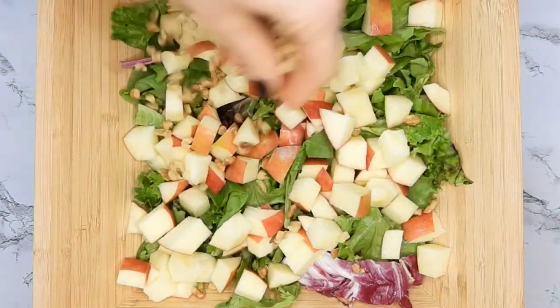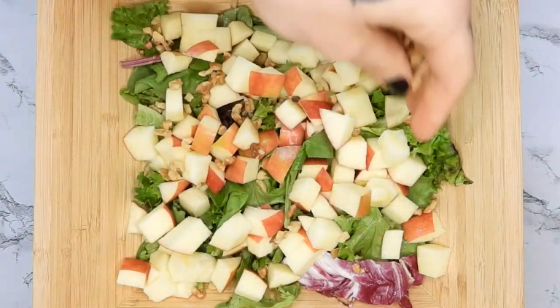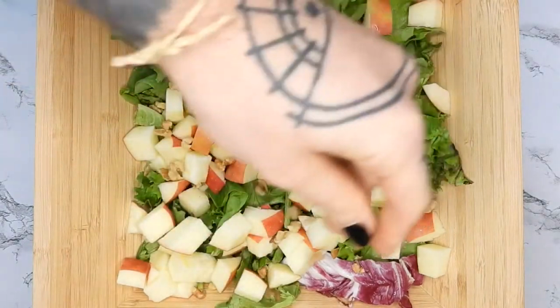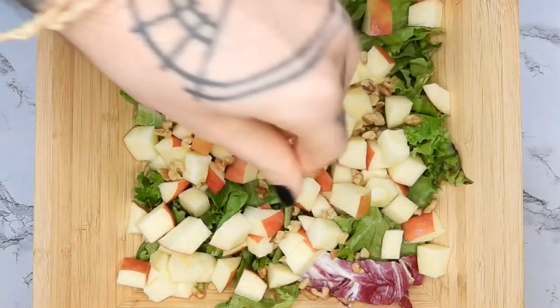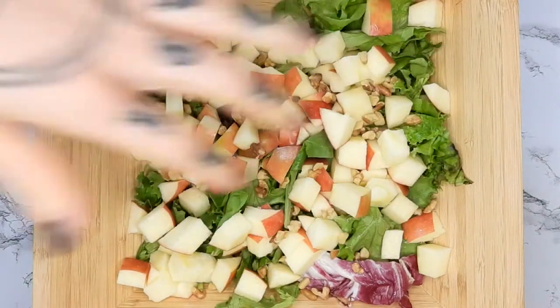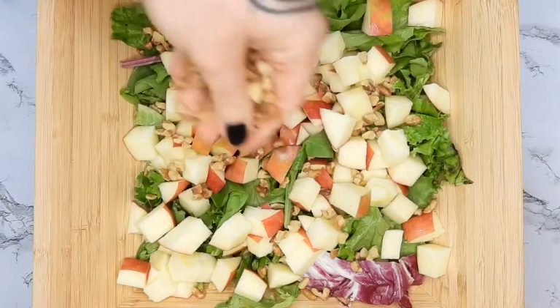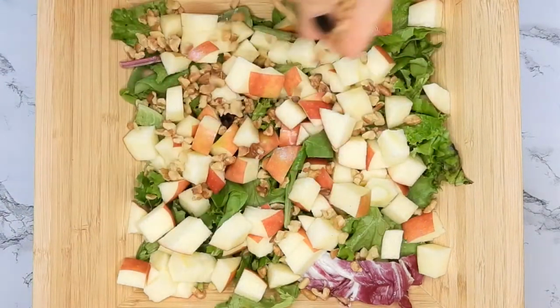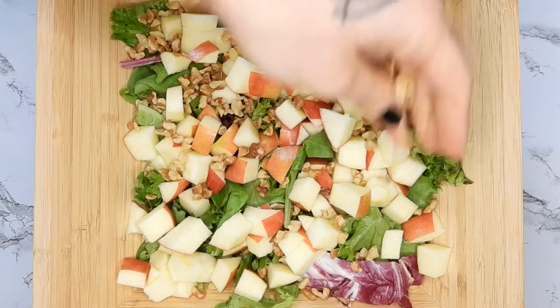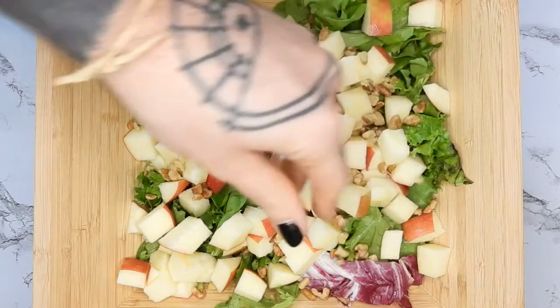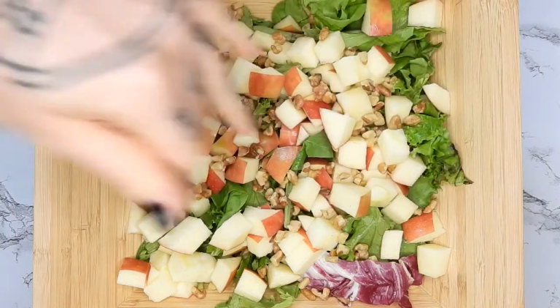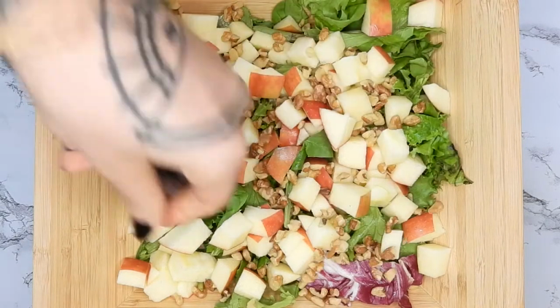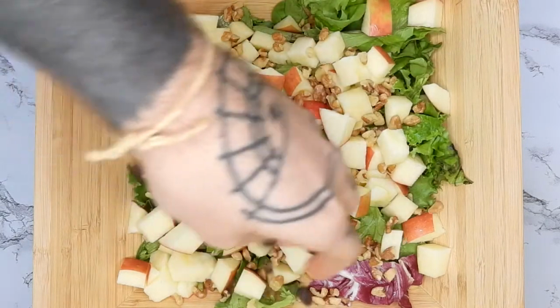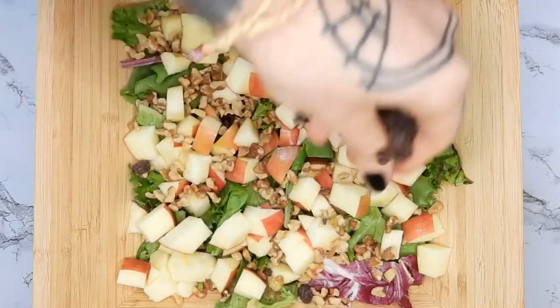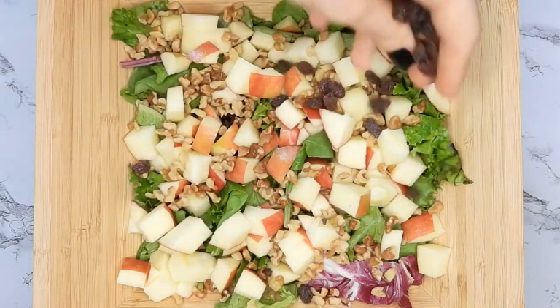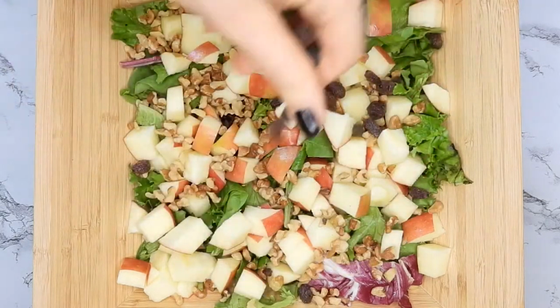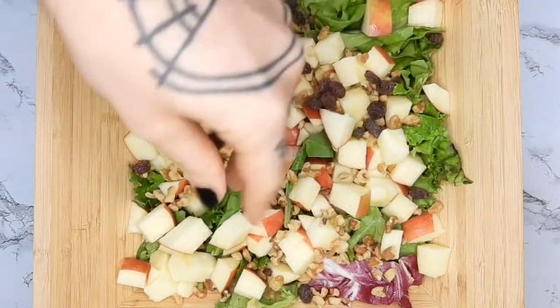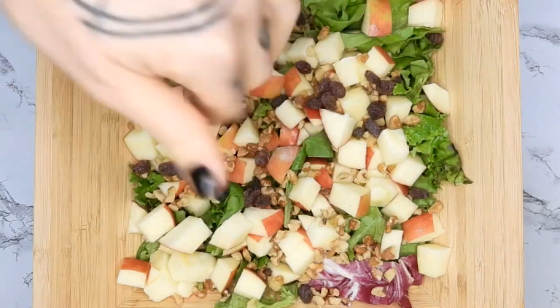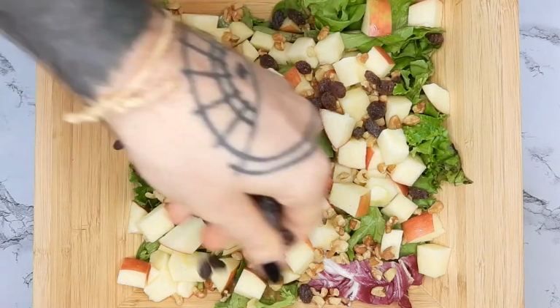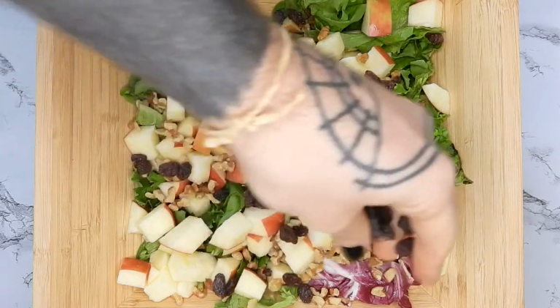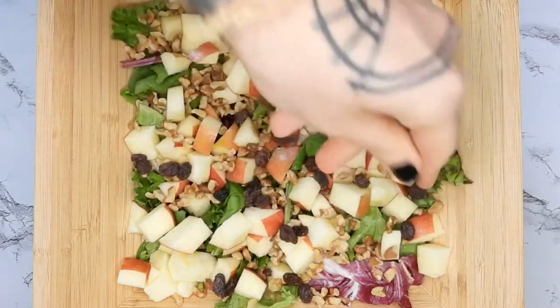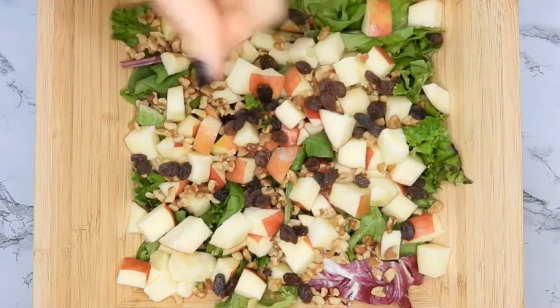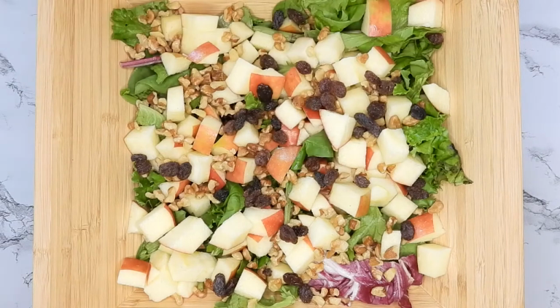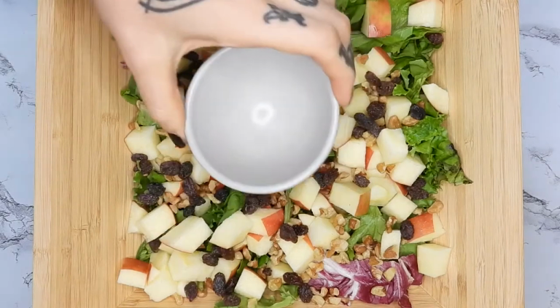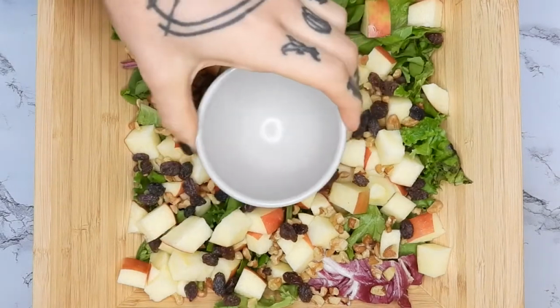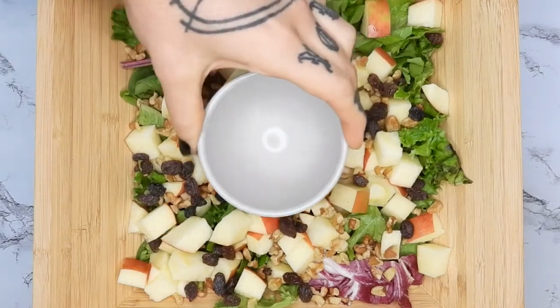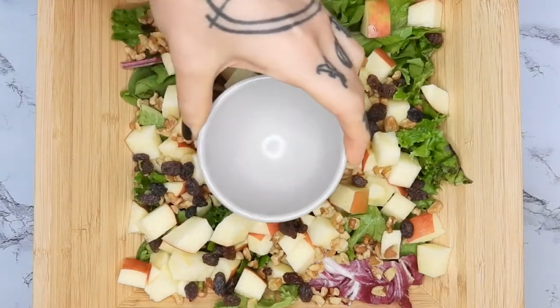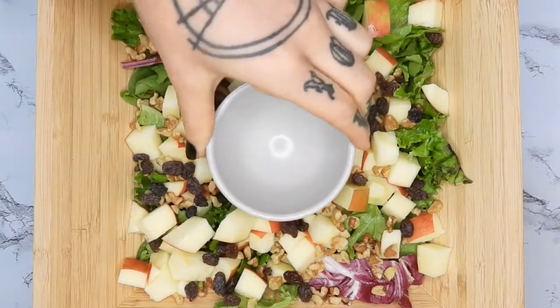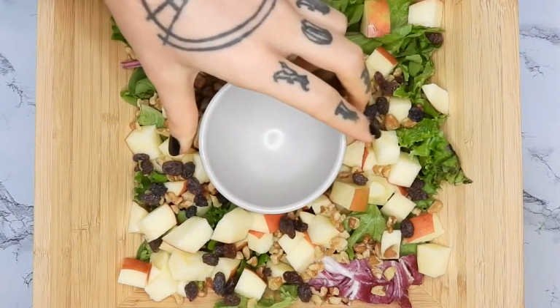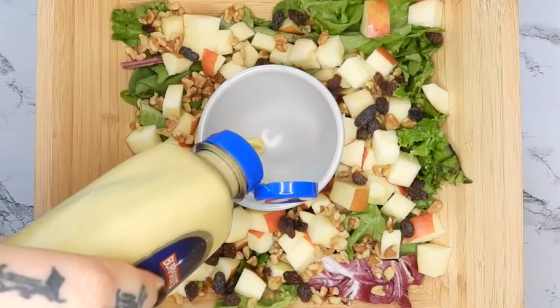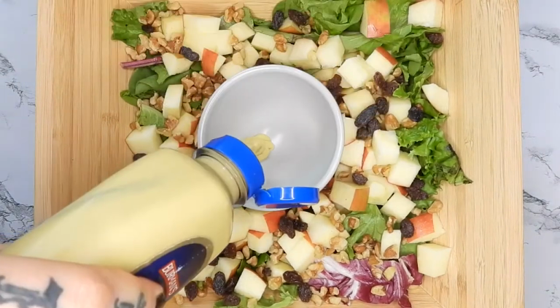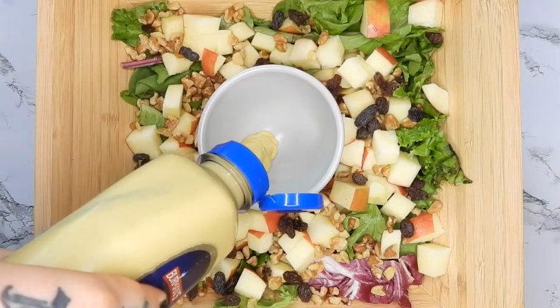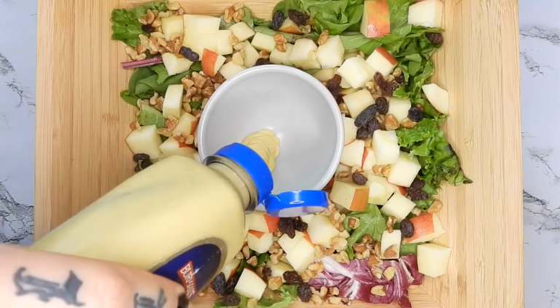Now I'm adding walnuts — I also like pecans or sunflower seeds. This is good for satiety. Then I'm adding raisins. Dried fruit is awesome for the texture and satiety. You can also use cranberries or dates chopped up.